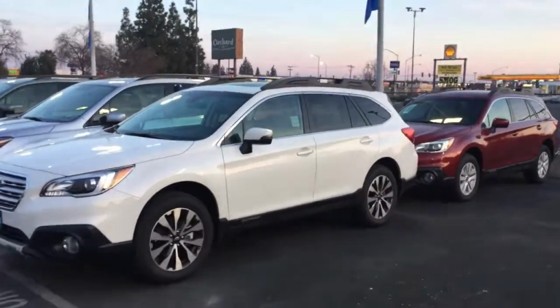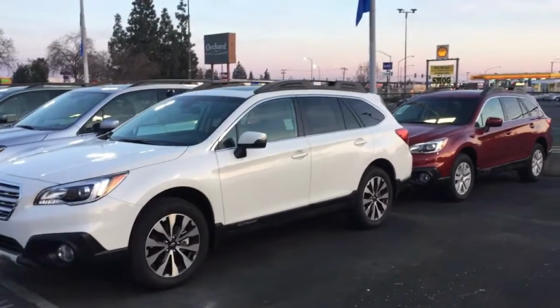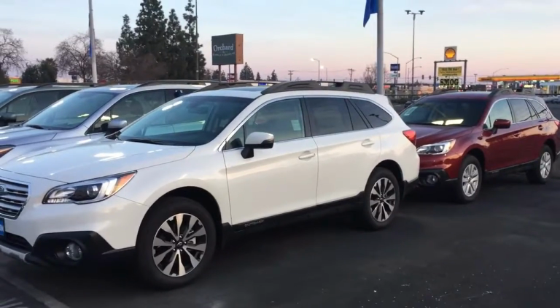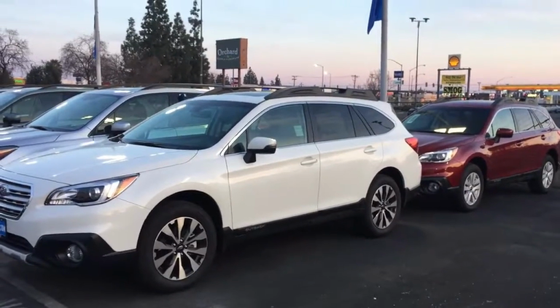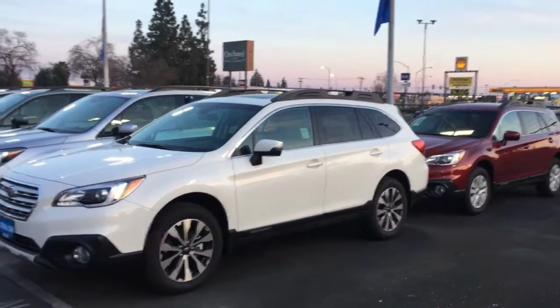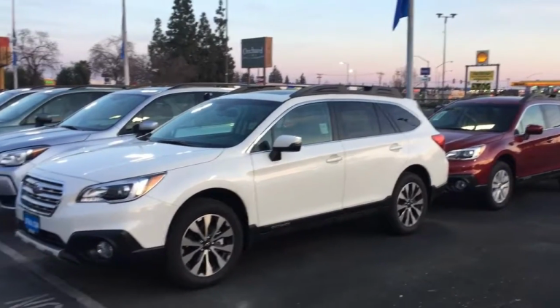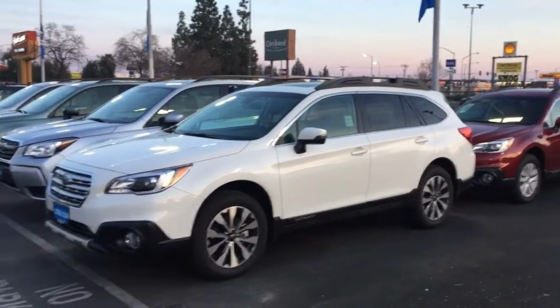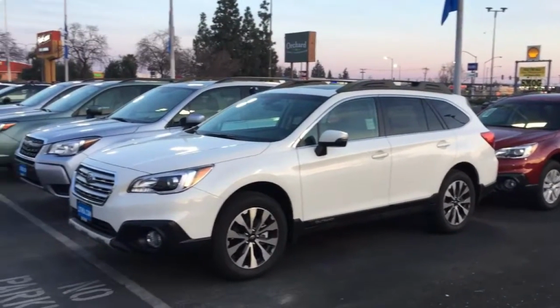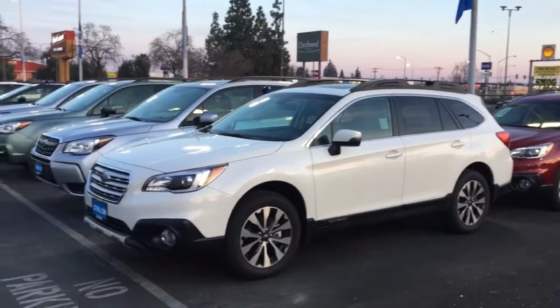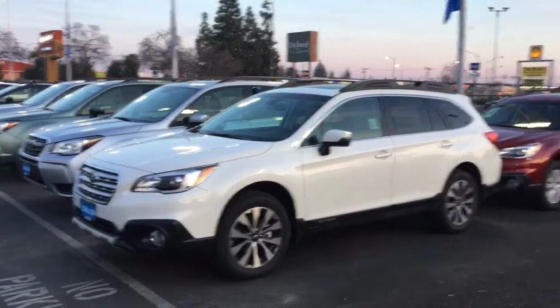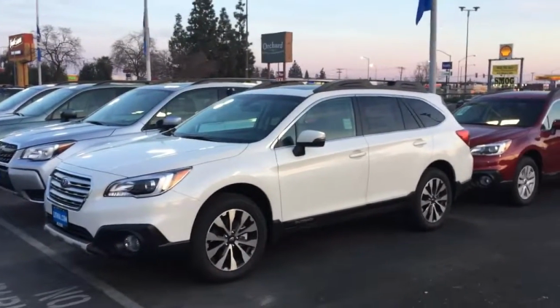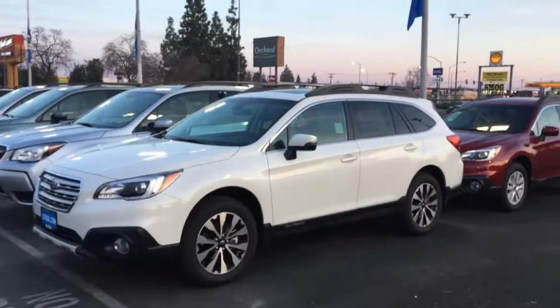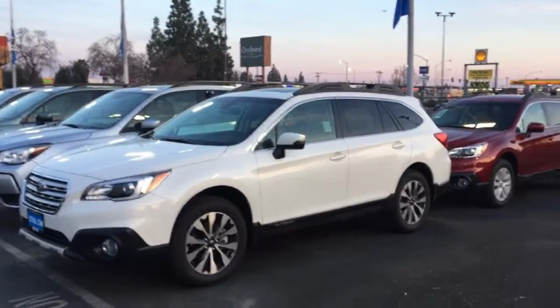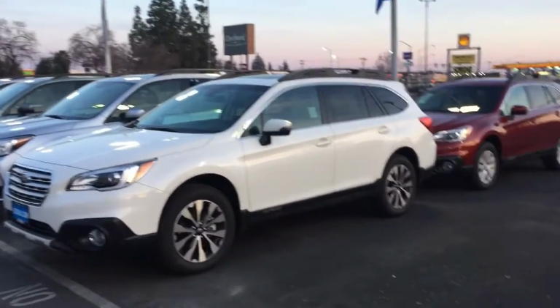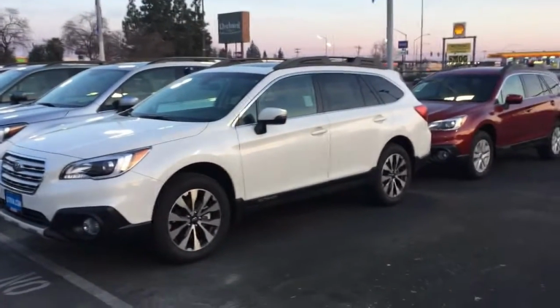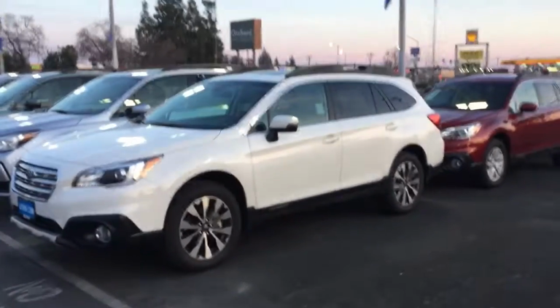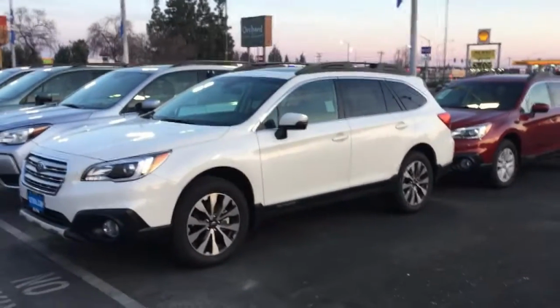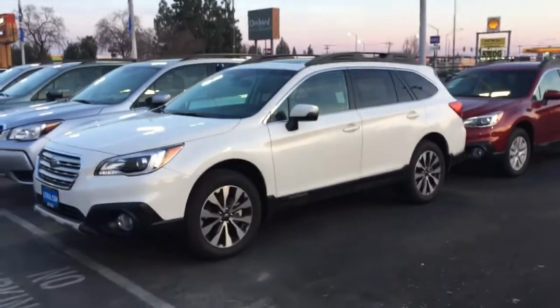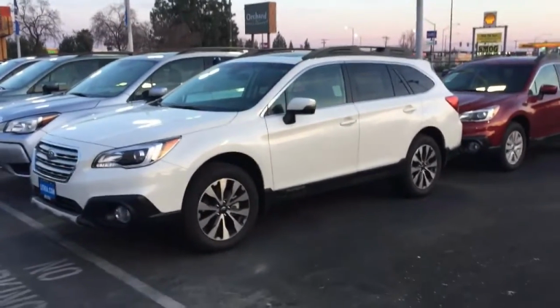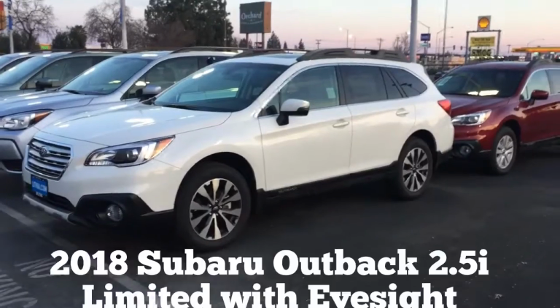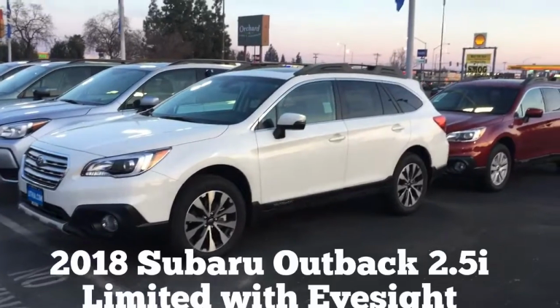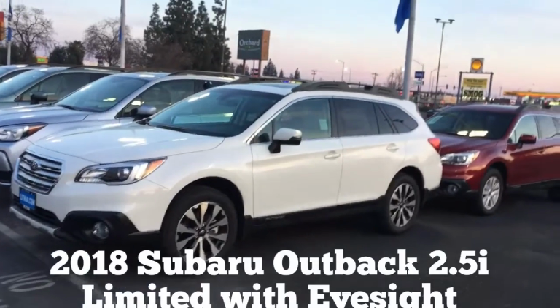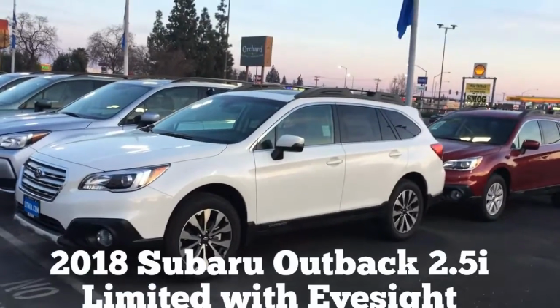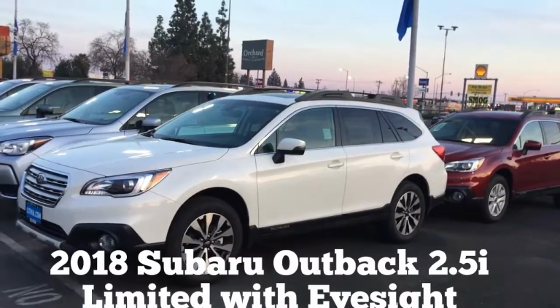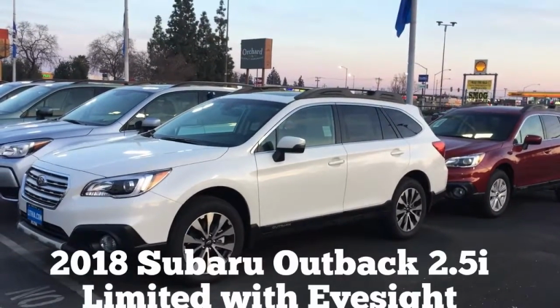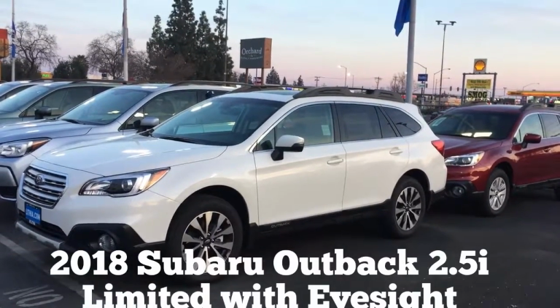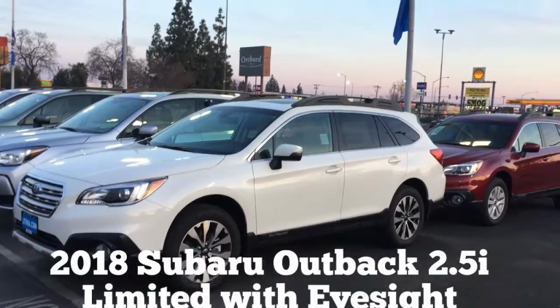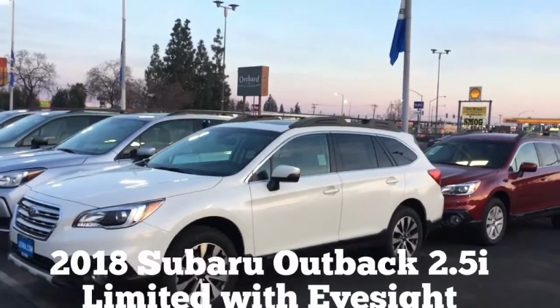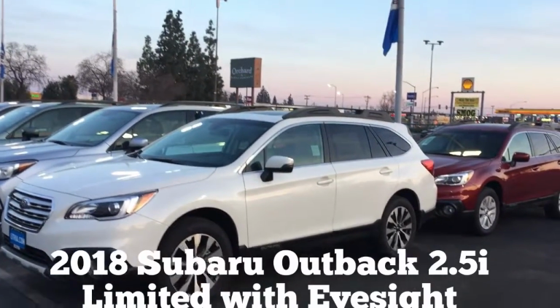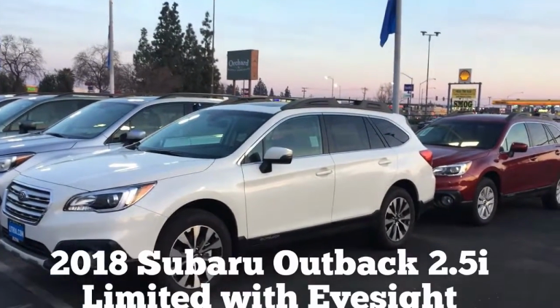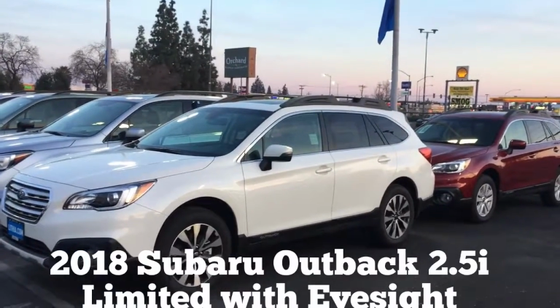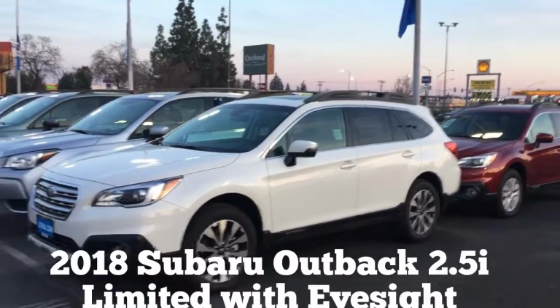You mentioned you wanted to hear from me in email, so I thought I'd make you a video, because as you can probably already tell, I like to talk. Here is a Subaru Outback. You said you're thinking about leasing your first SUV.